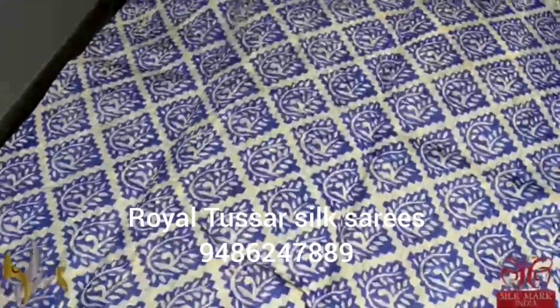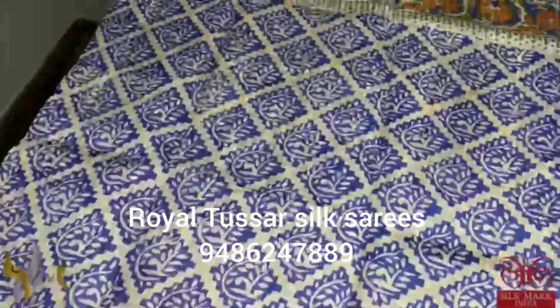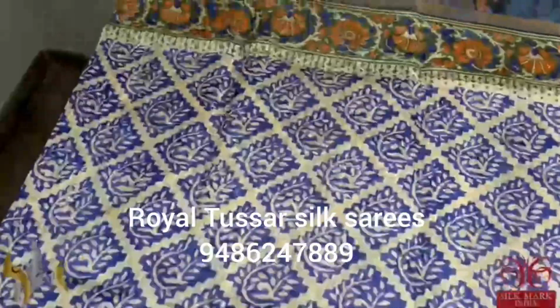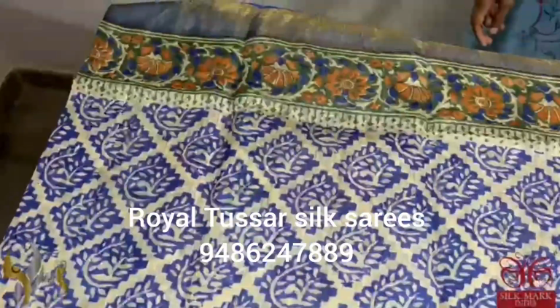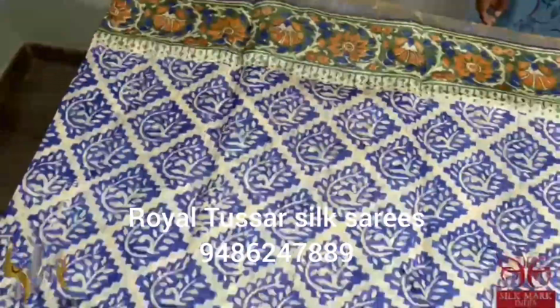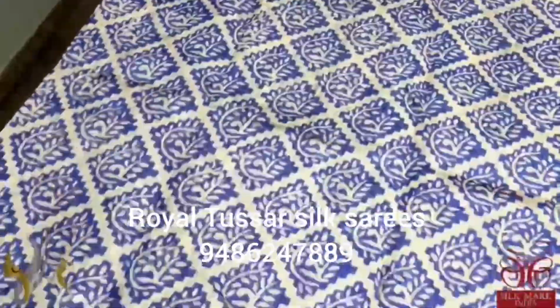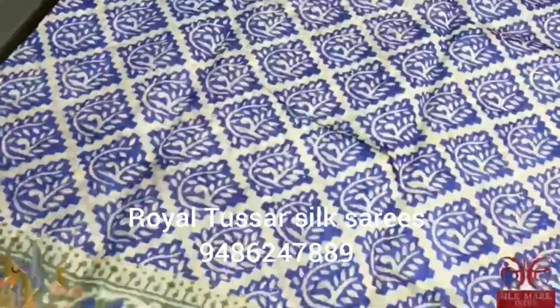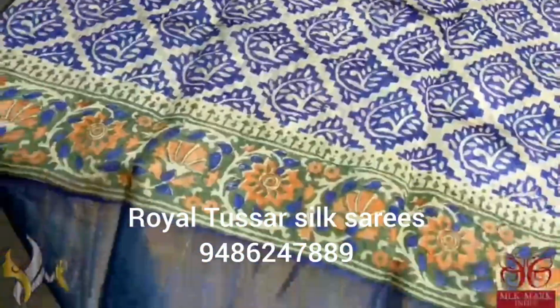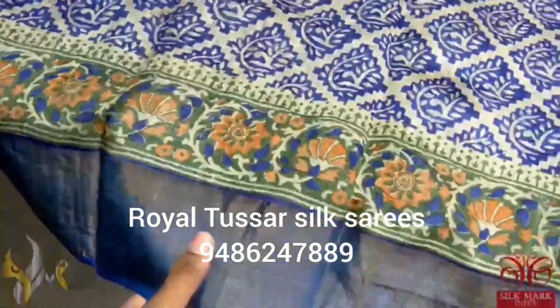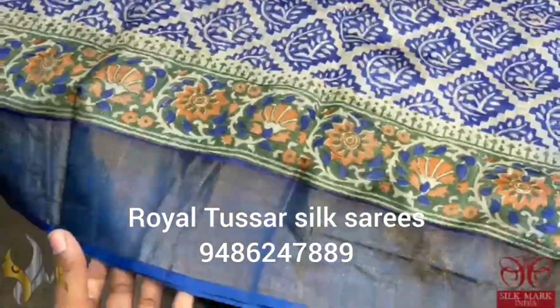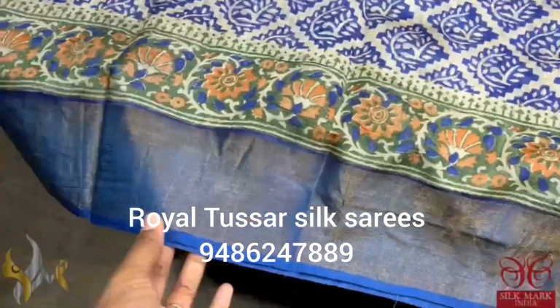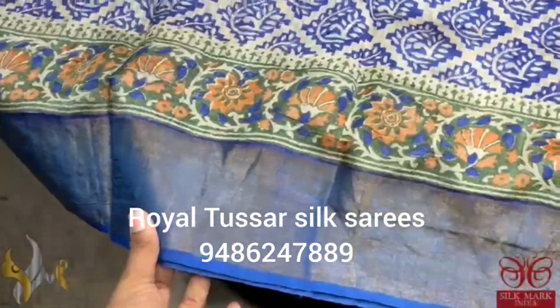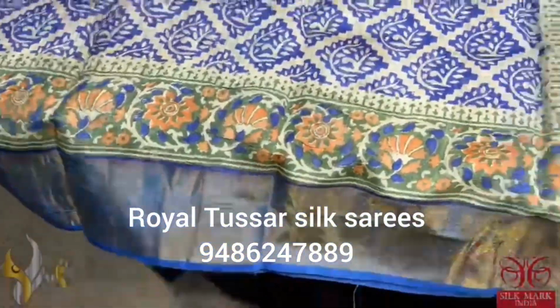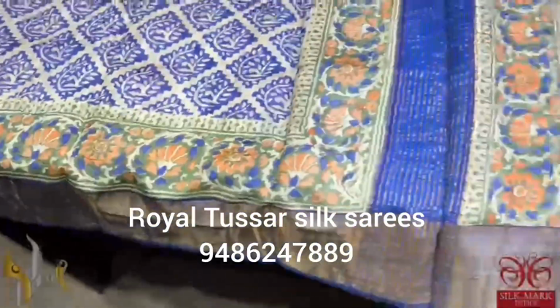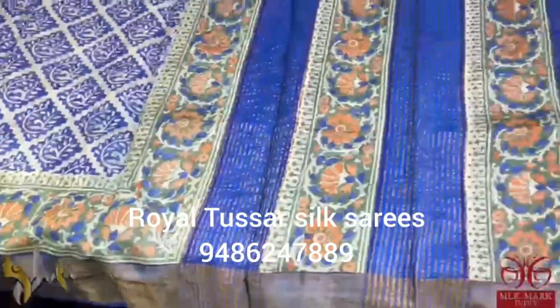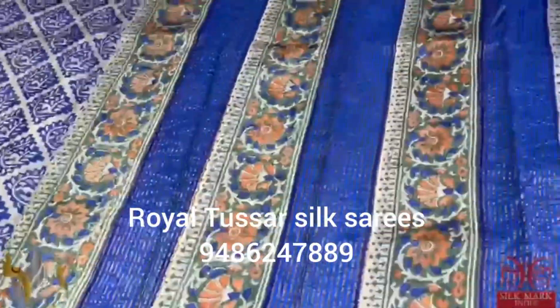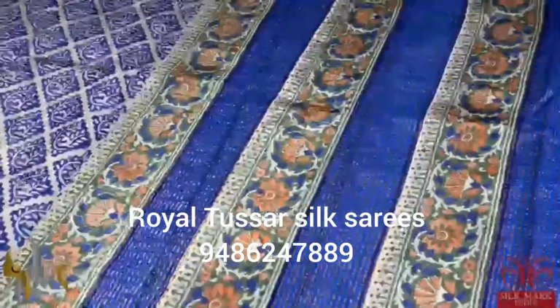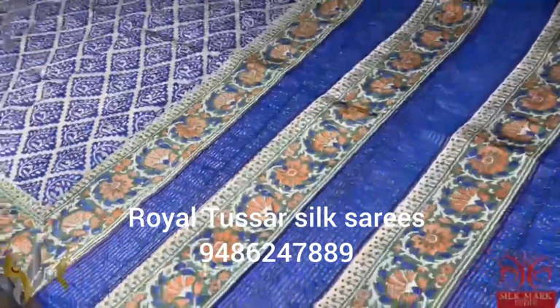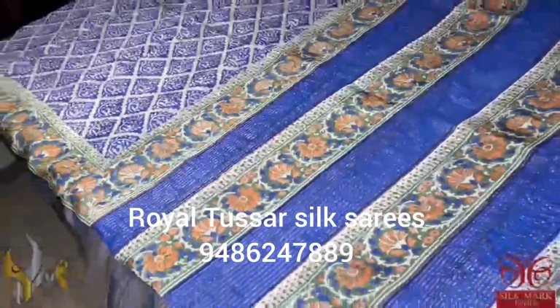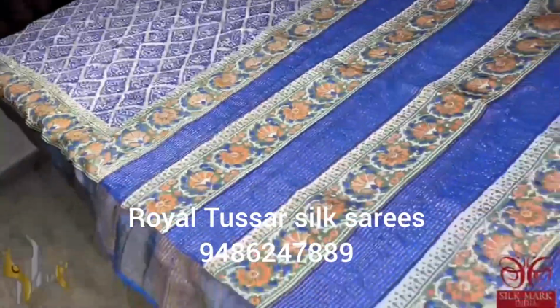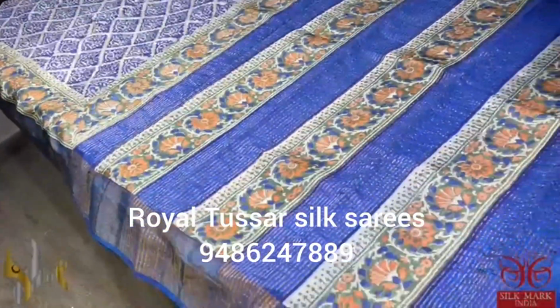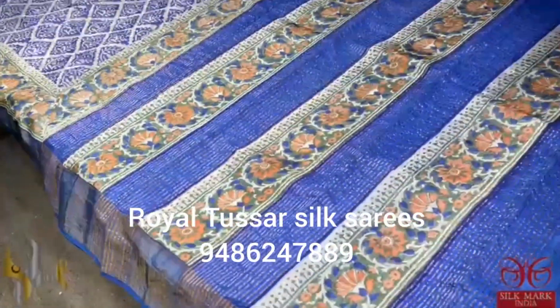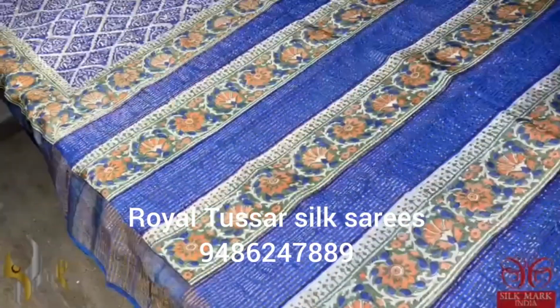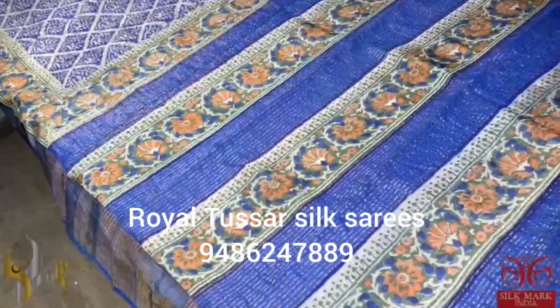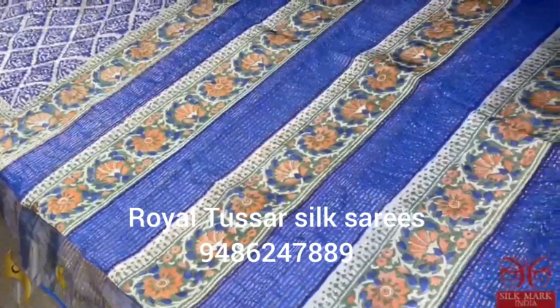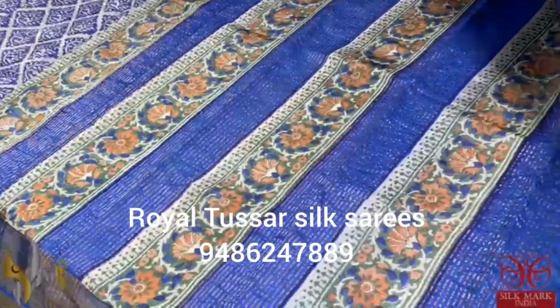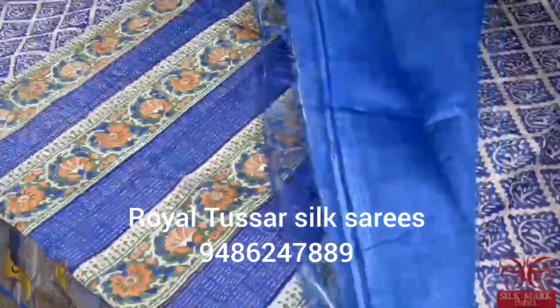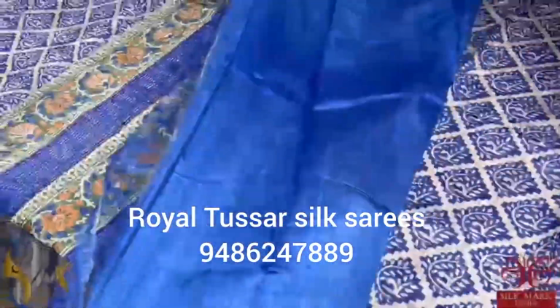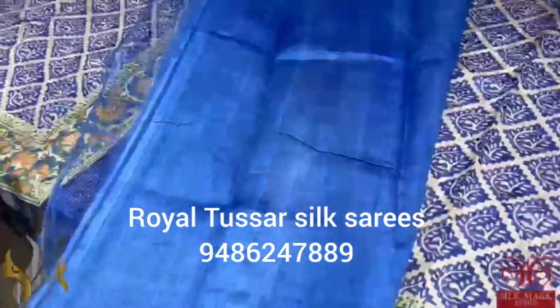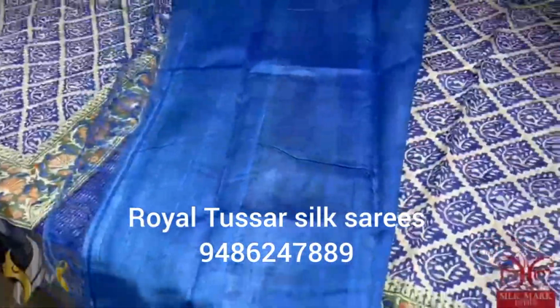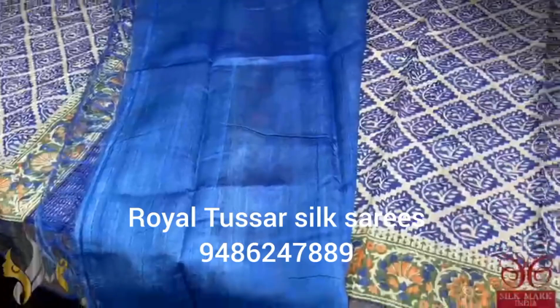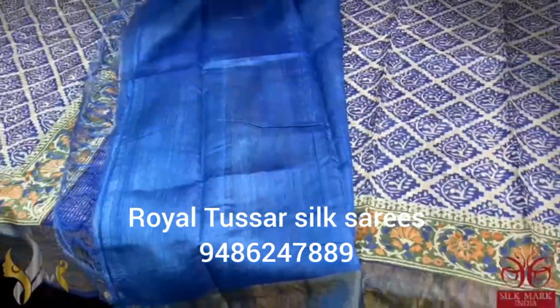We have royal blue color prints and kalamkari borders on both sides. A pretty border, and we also have a Sari border in a royal blue color base — bright royal blue, same color as given for the Pallu, along with block printing and a plain blouse piece.